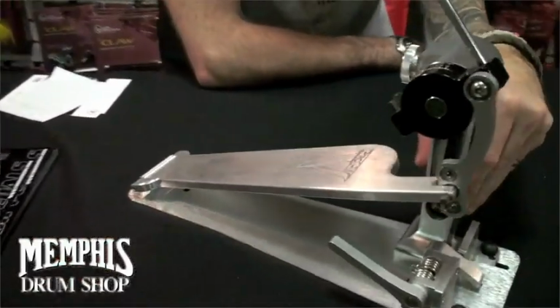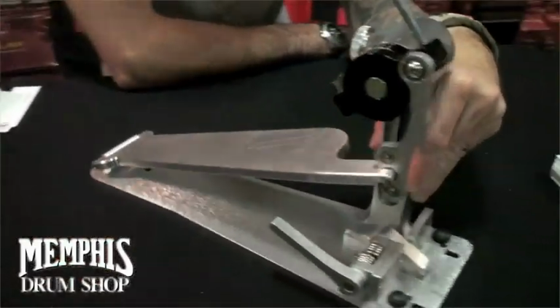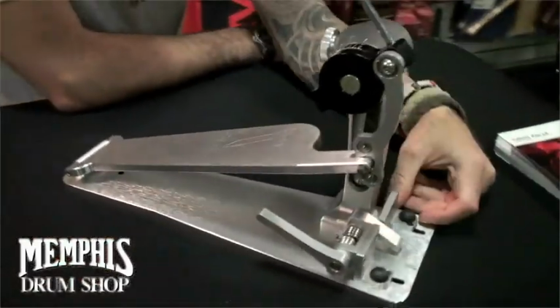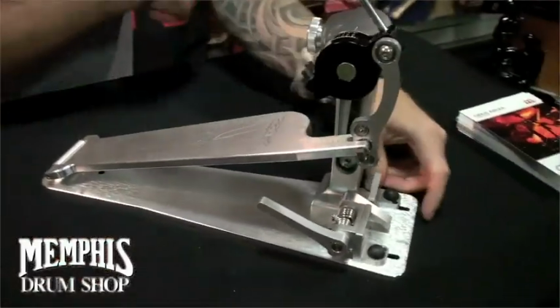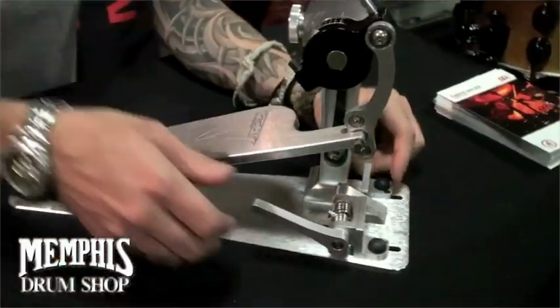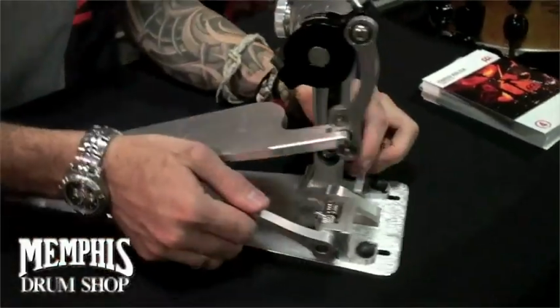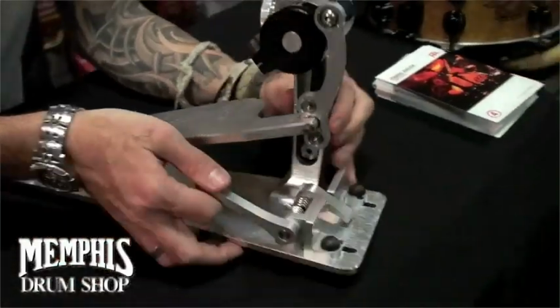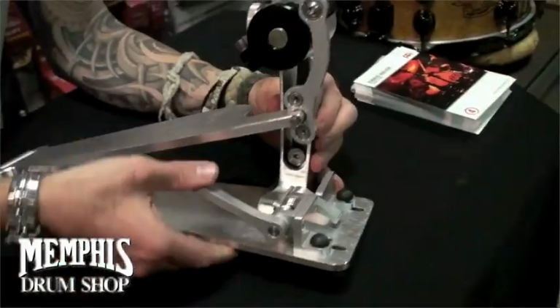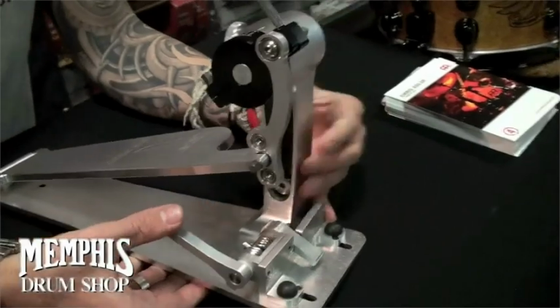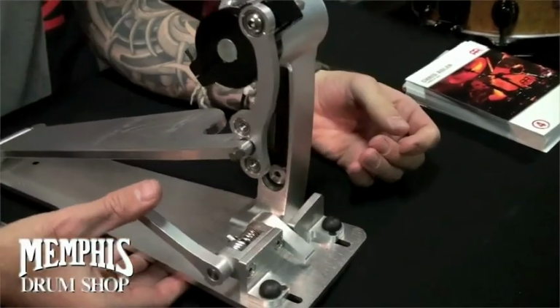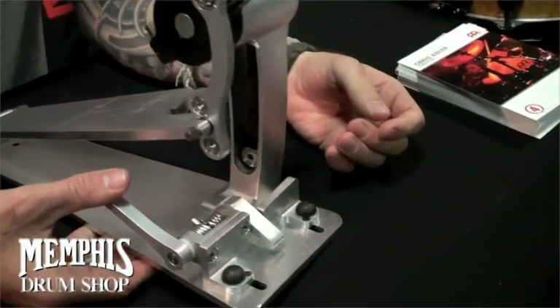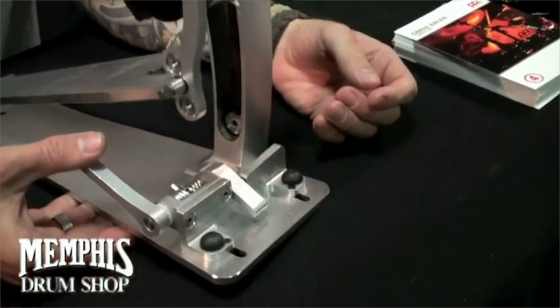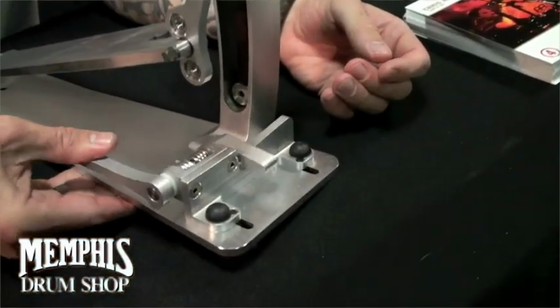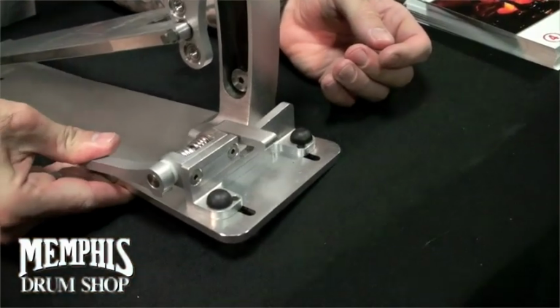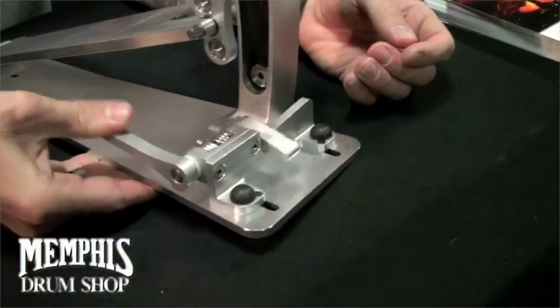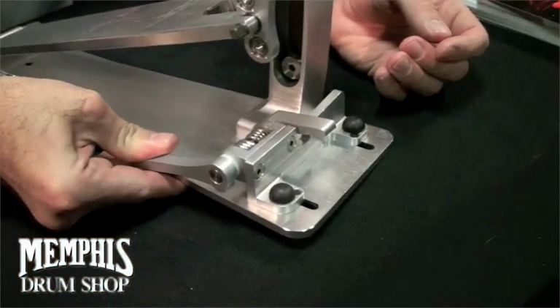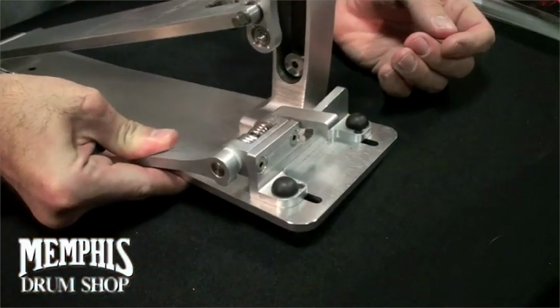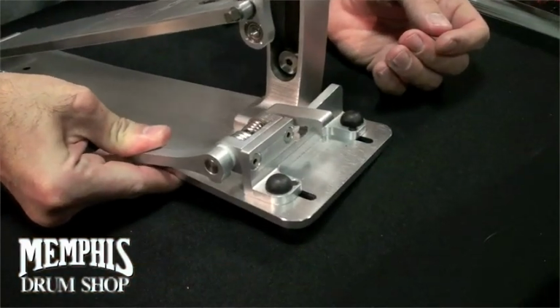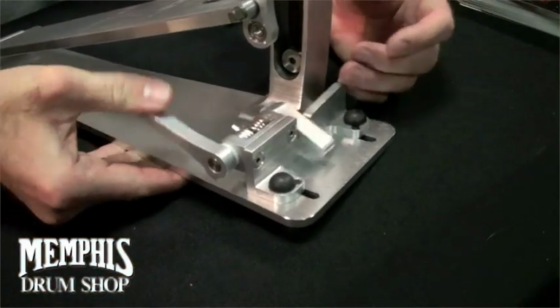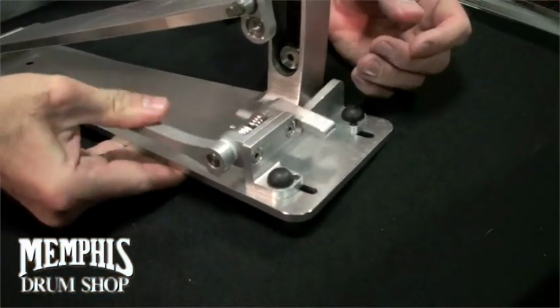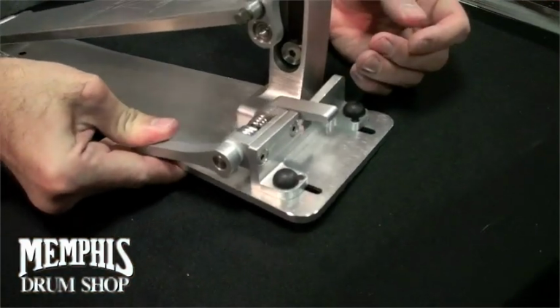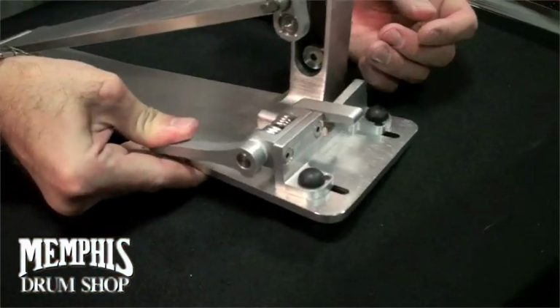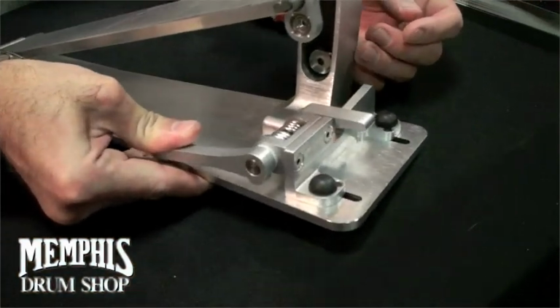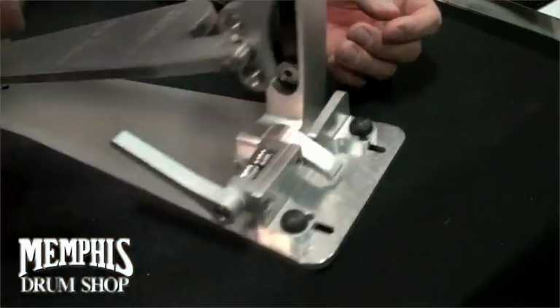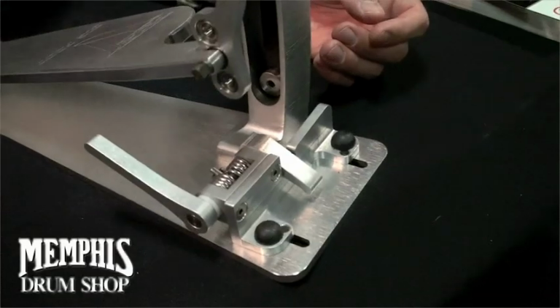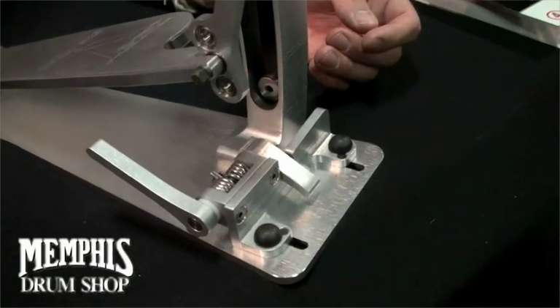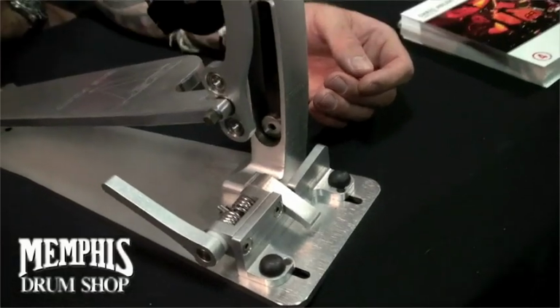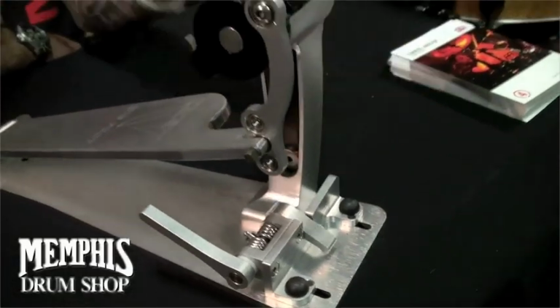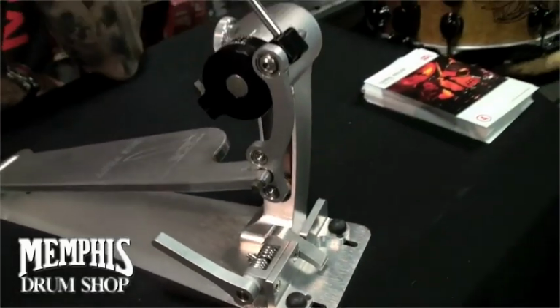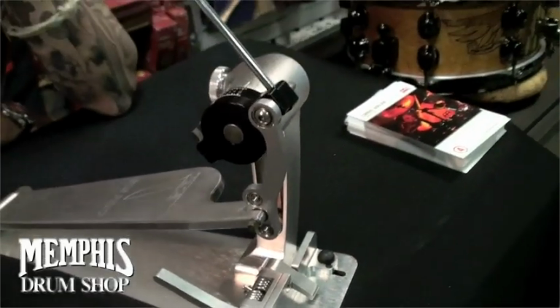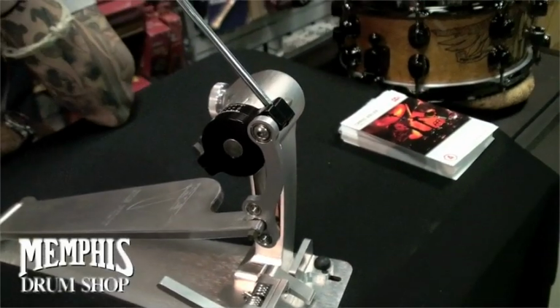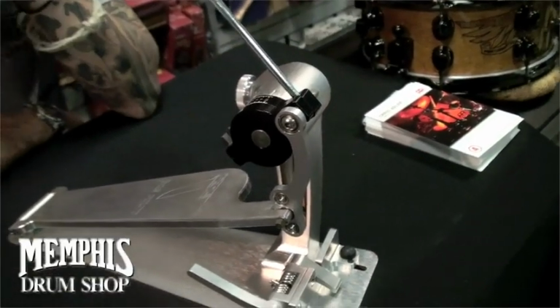The first and one of the coolest things about it is just how it attaches. It's very simple — it just locks on, and that spring is not going to let go no matter what. Throw the bass drum across the room, and the pedal's going to stay on.